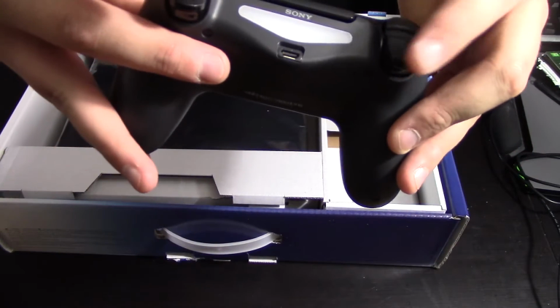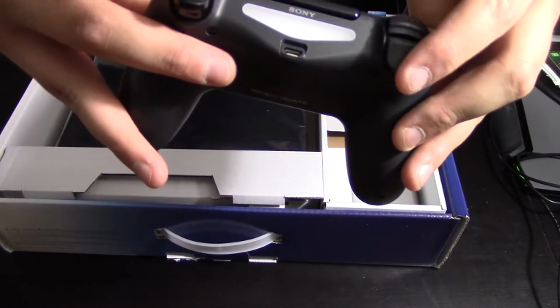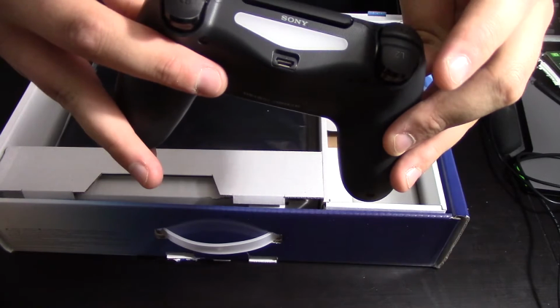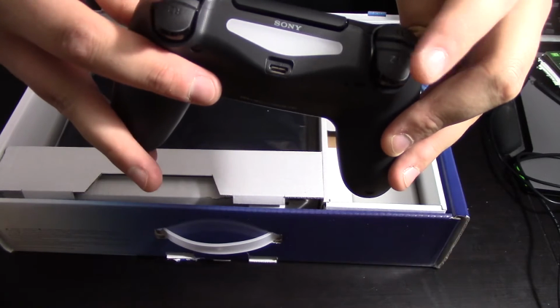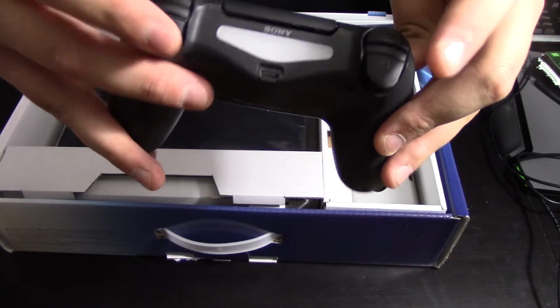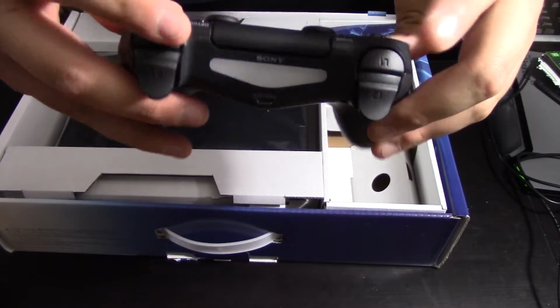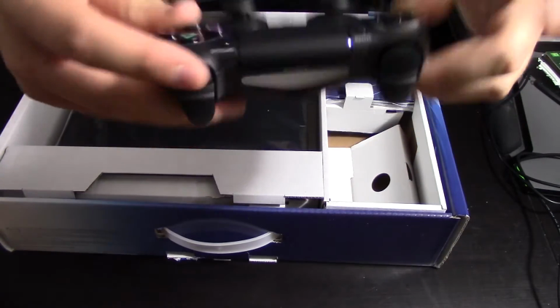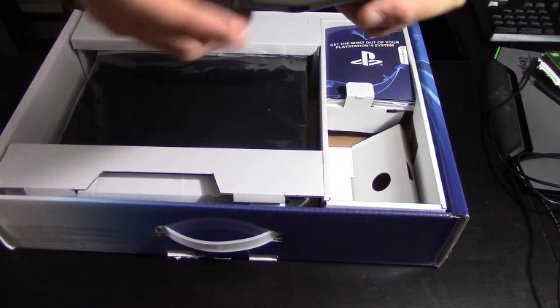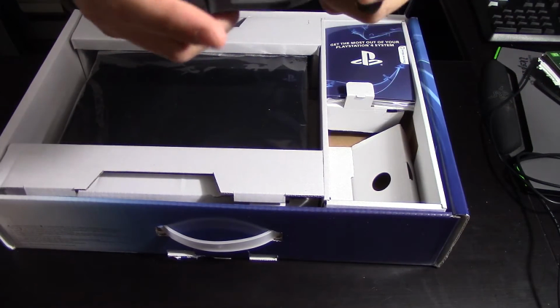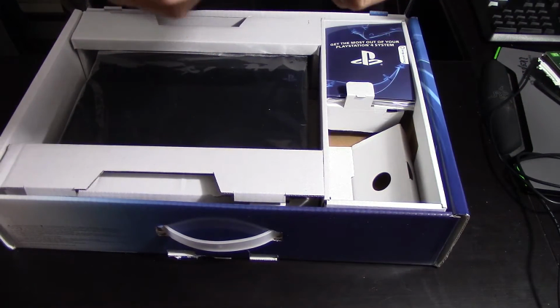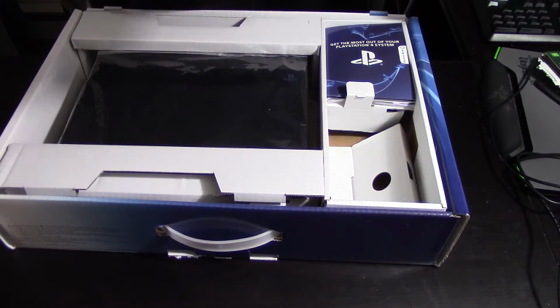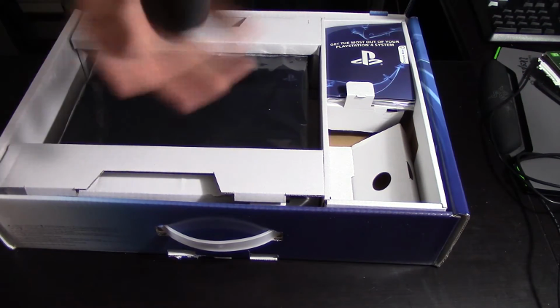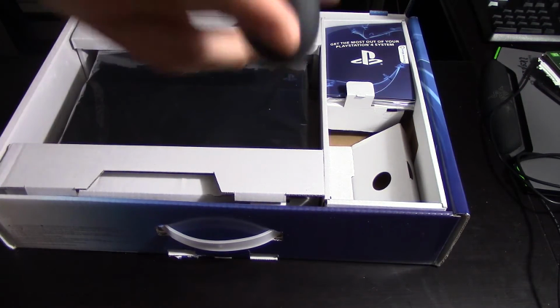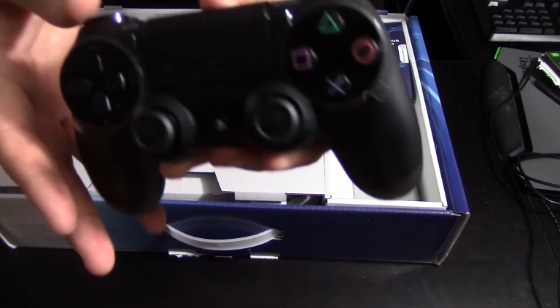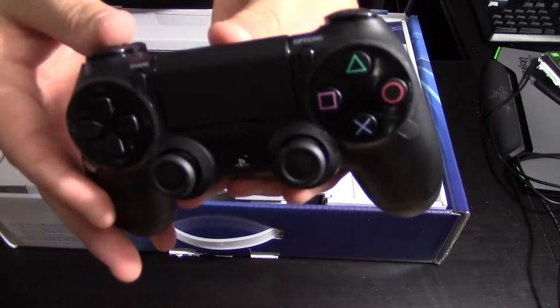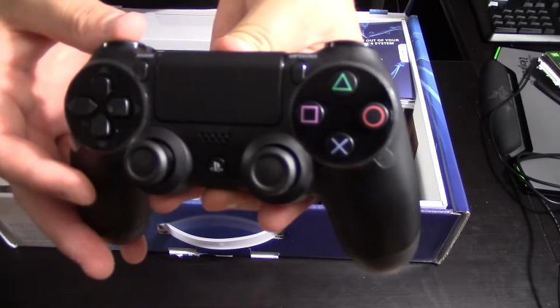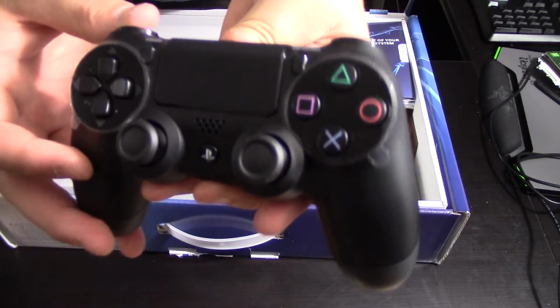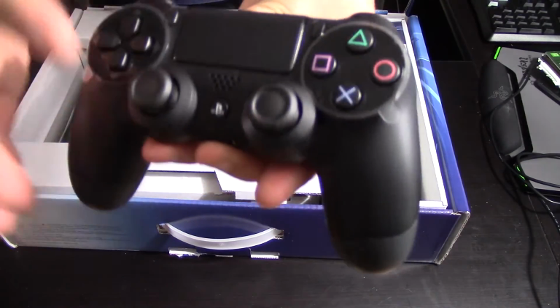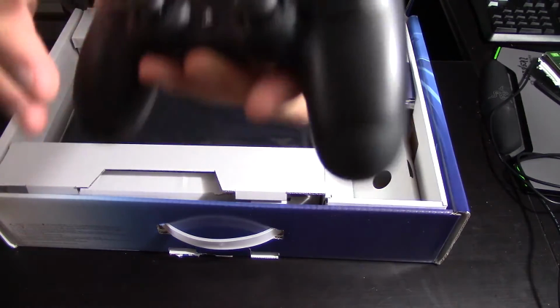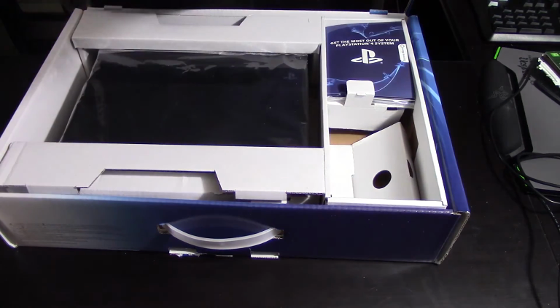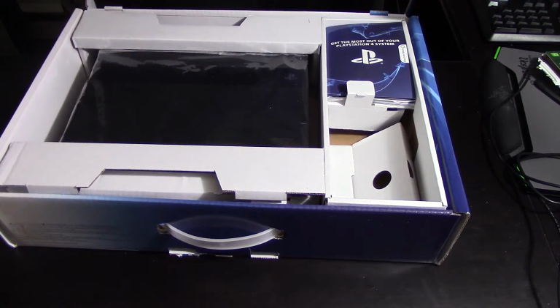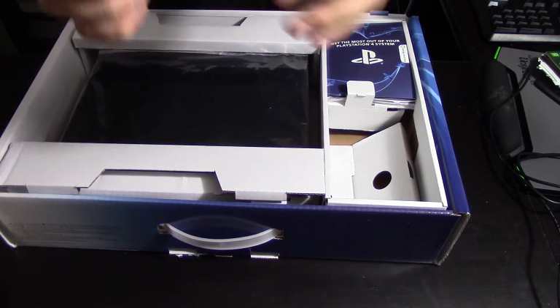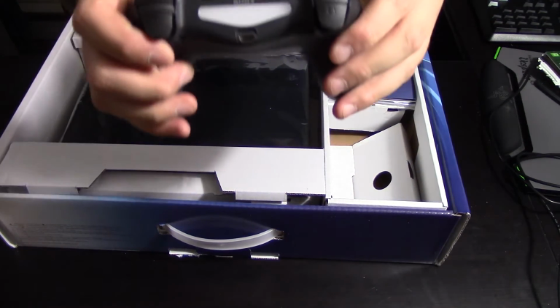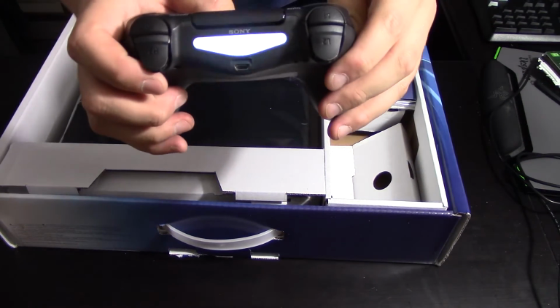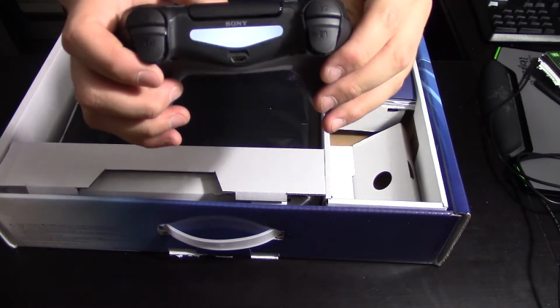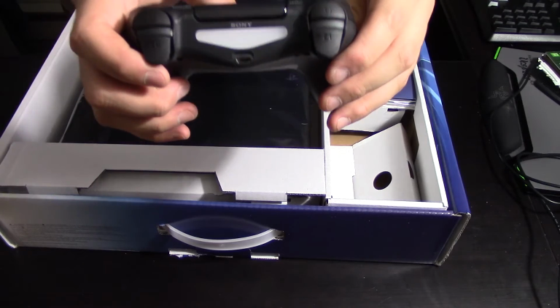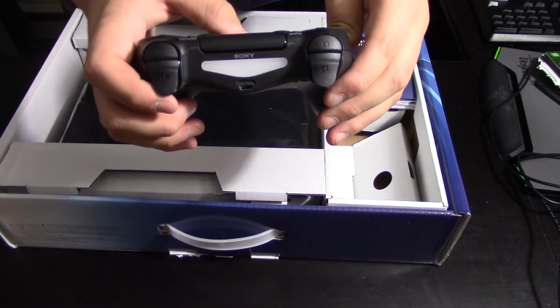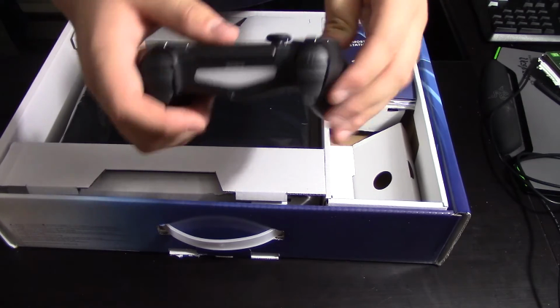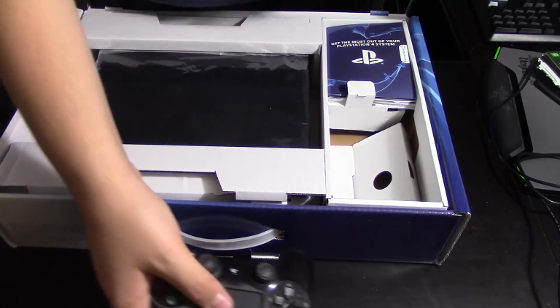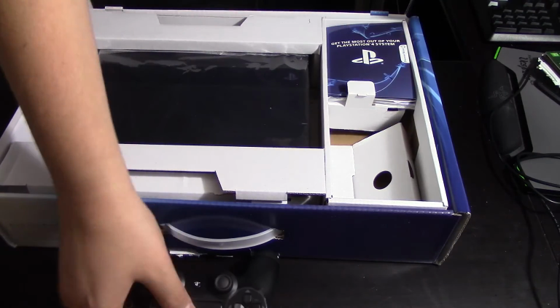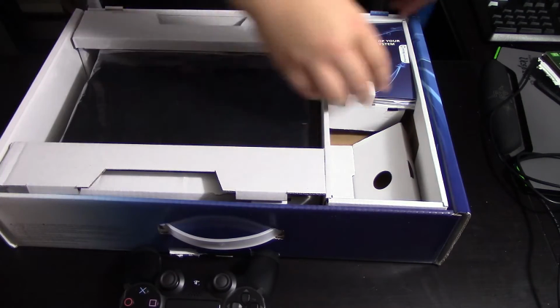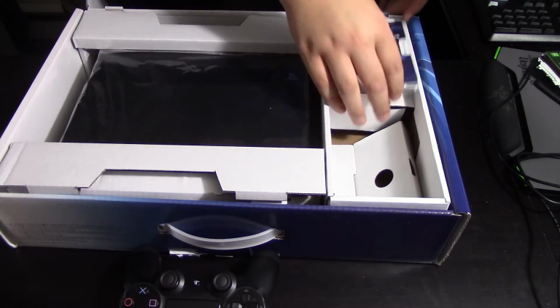You got L2, R2, L1, R1 — very cool. Up on top here we have Share and Options and the PS button, which I believe if you hit it should turn on blue — and it does.